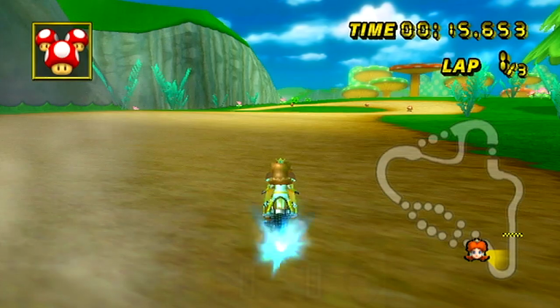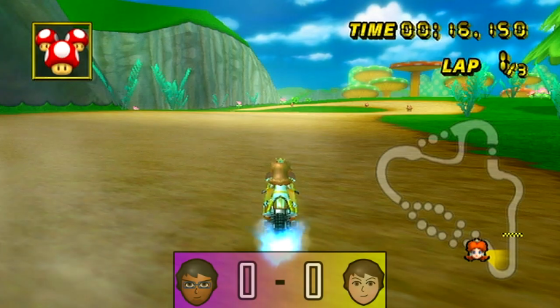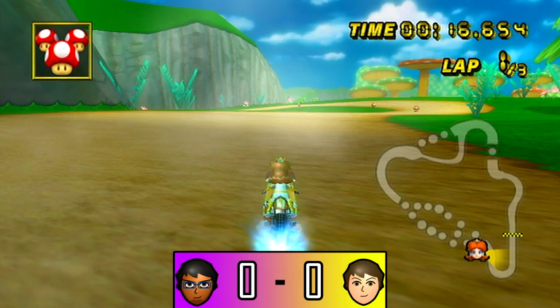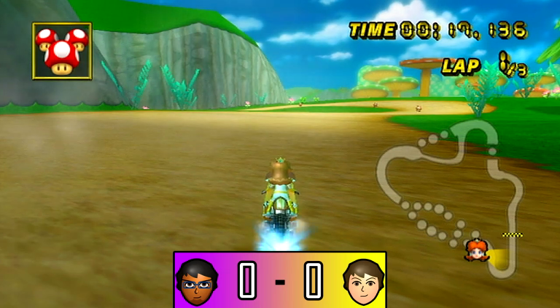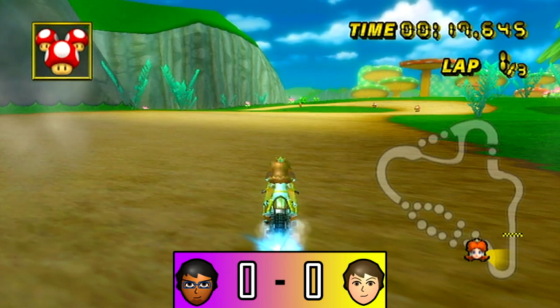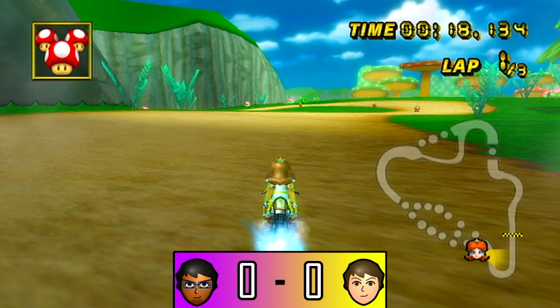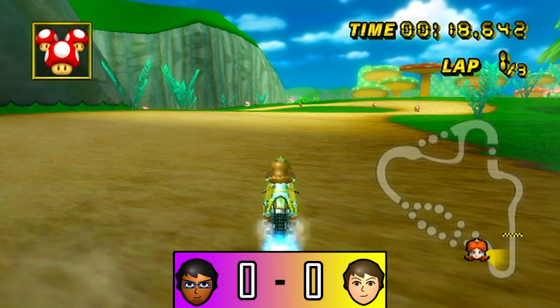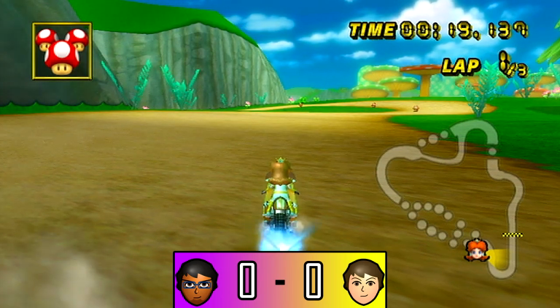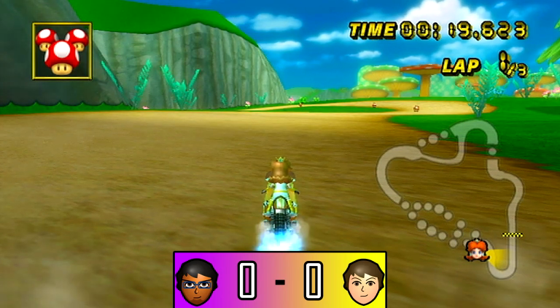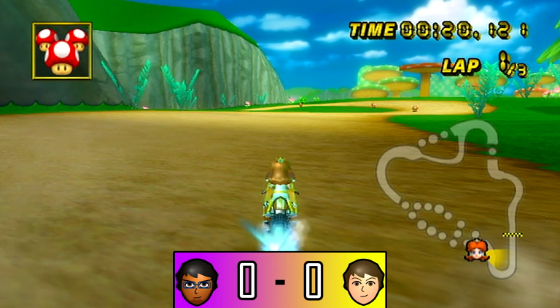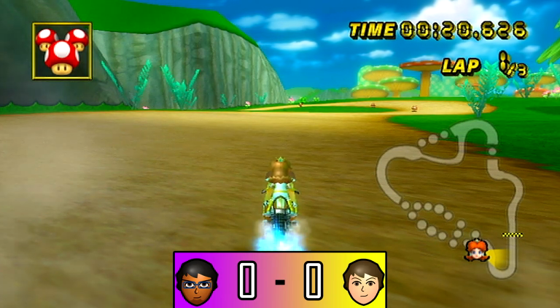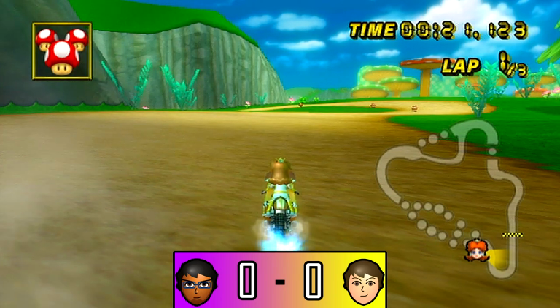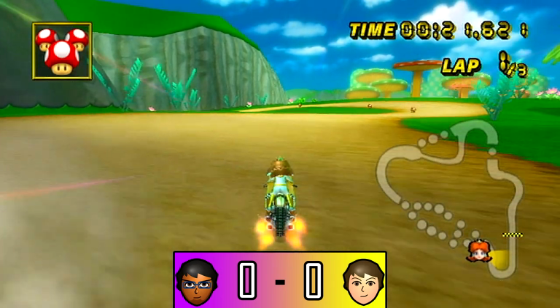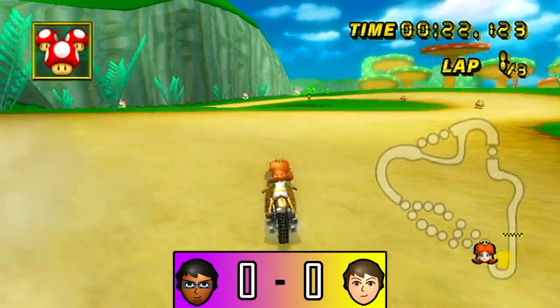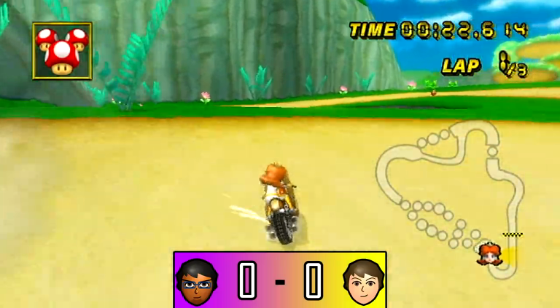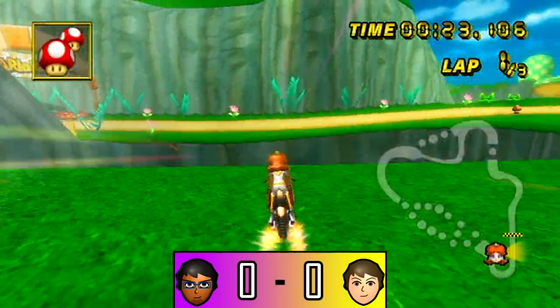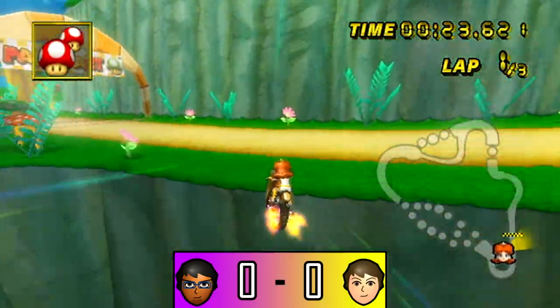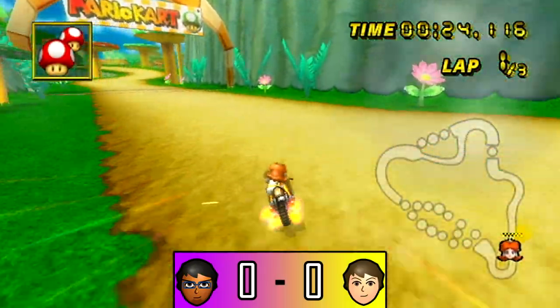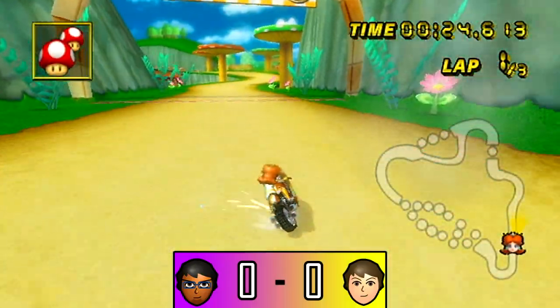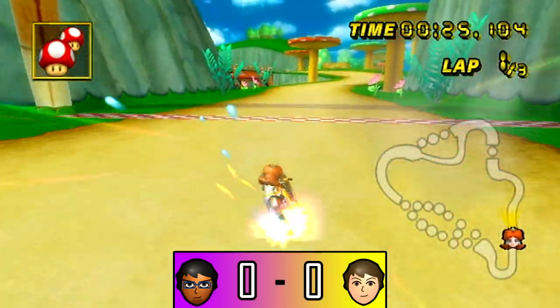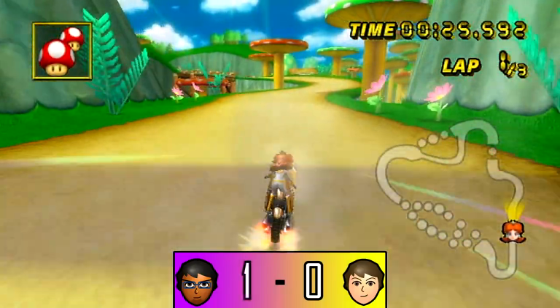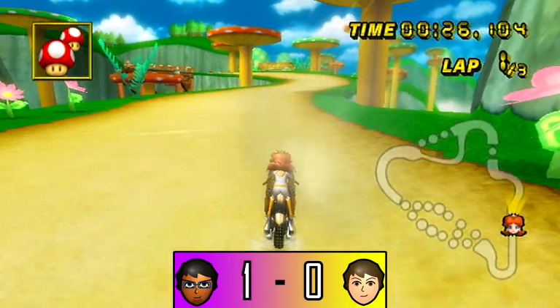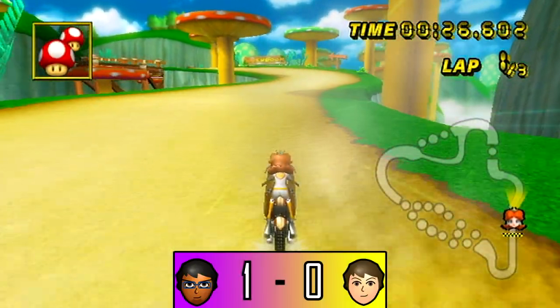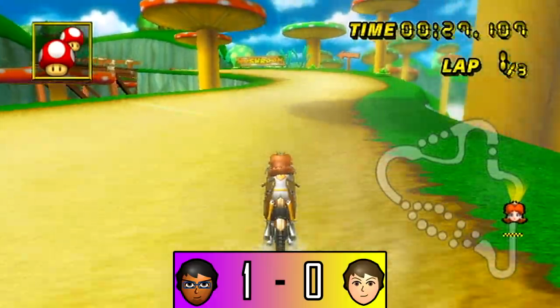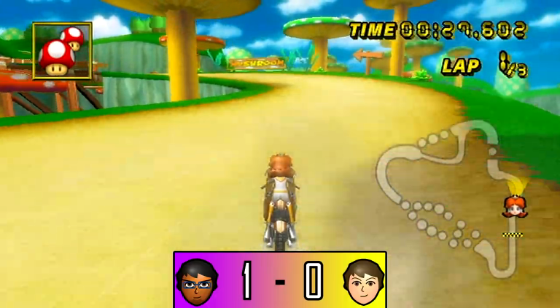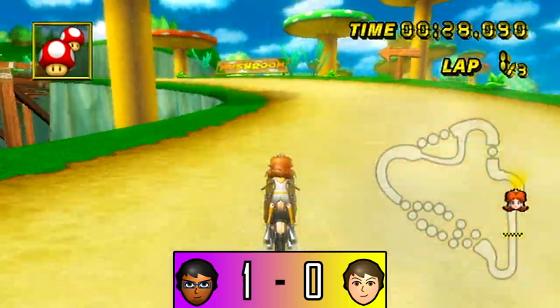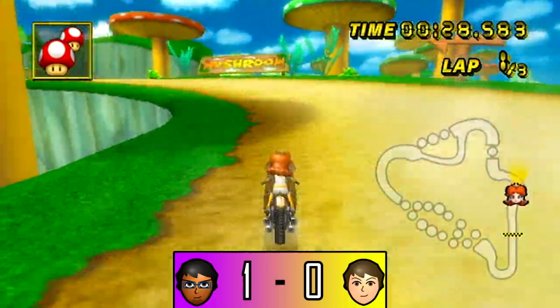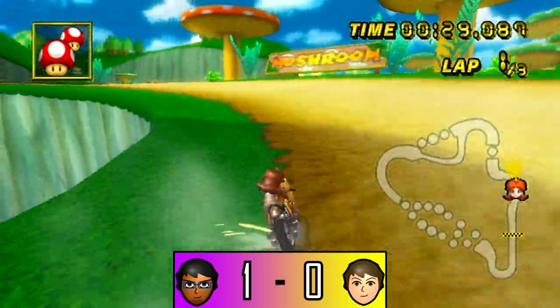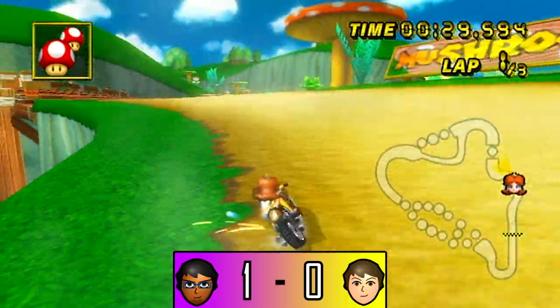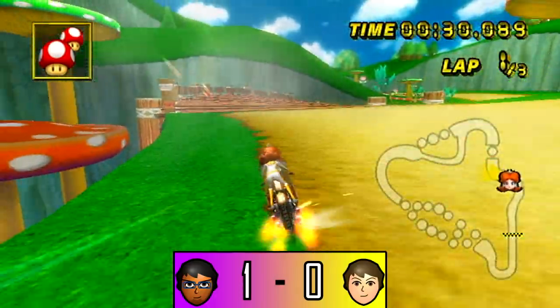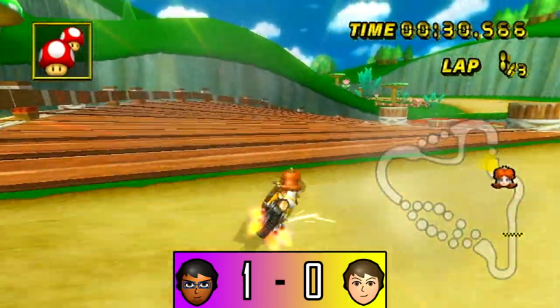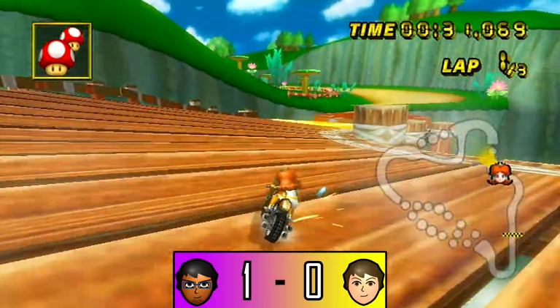Level 1, we got the Mushroom Gorge Gap Jump. I think this is a pretty simple shortcut — I'm gonna just go right for it. Pretty simple, probably the easiest one. And we made it! One point. Good stuff.